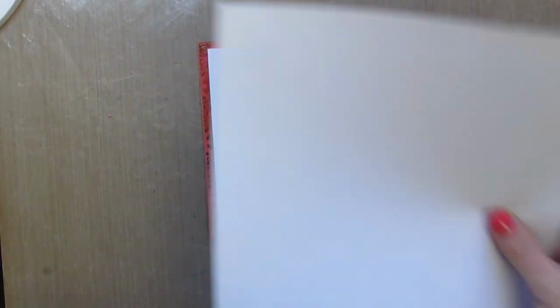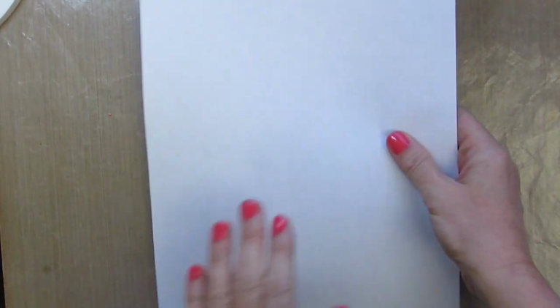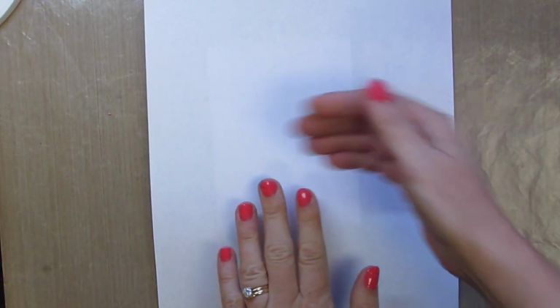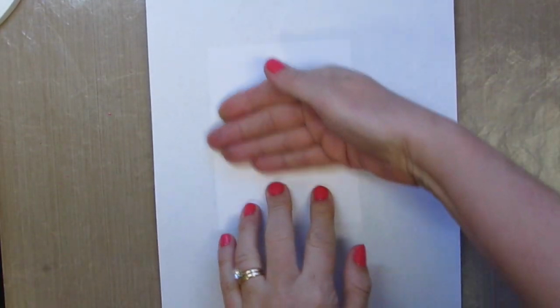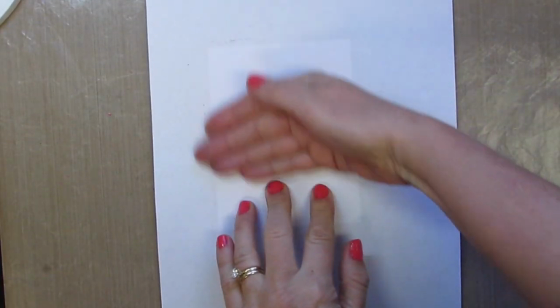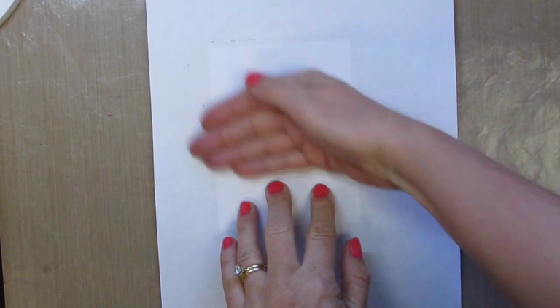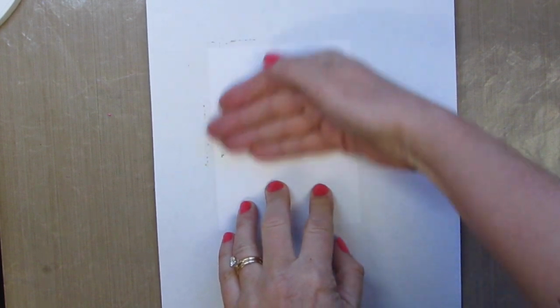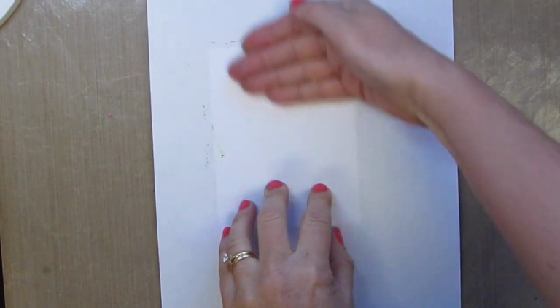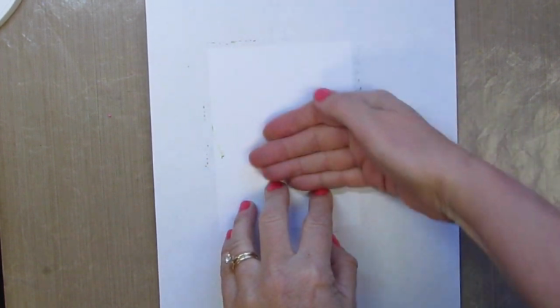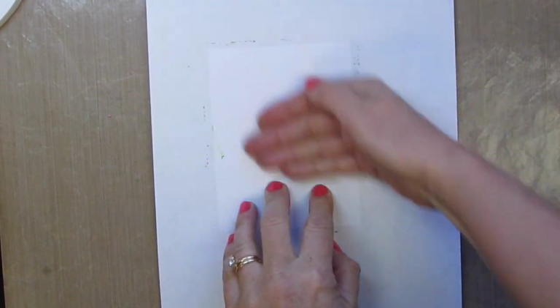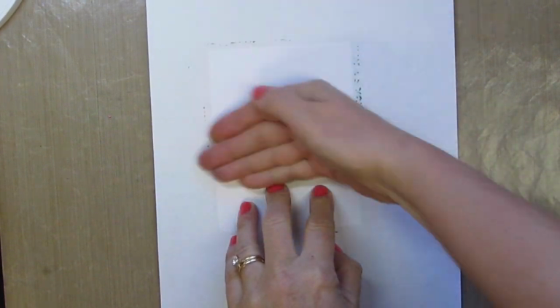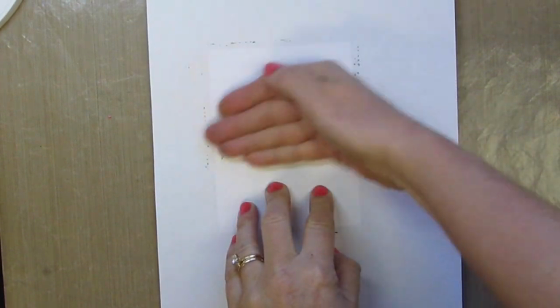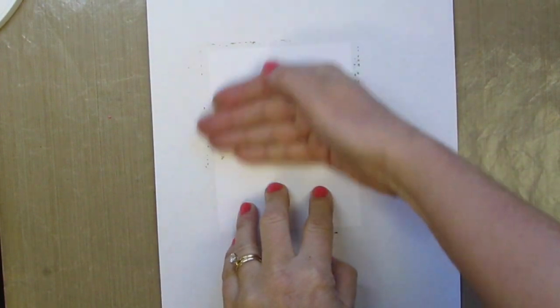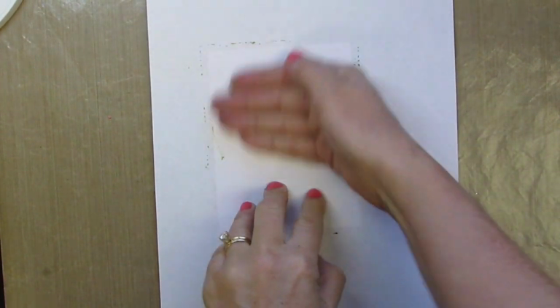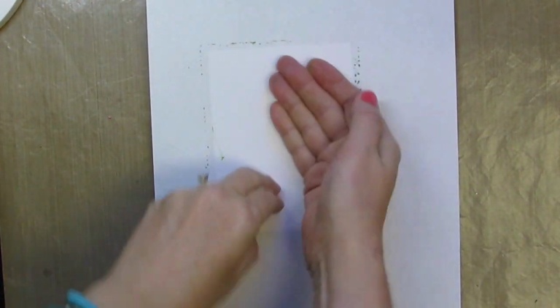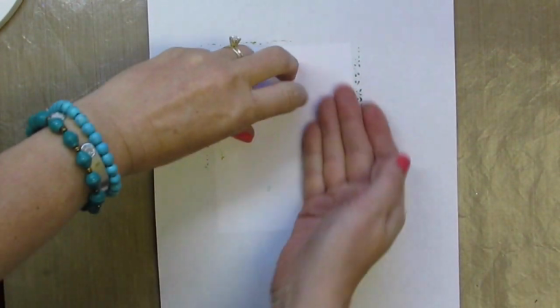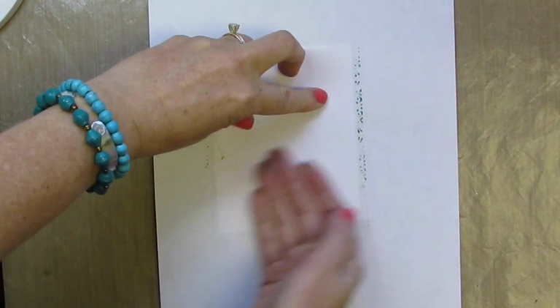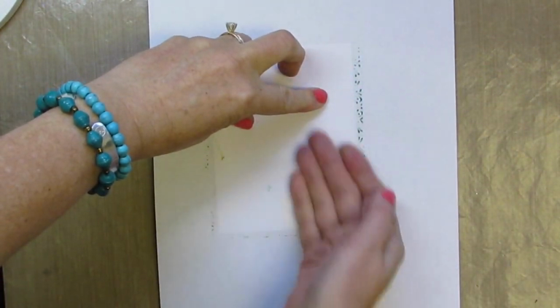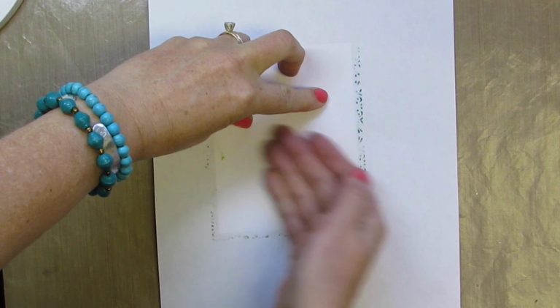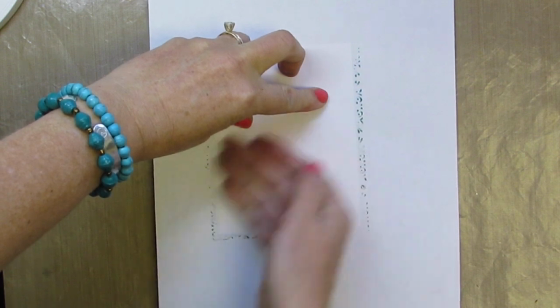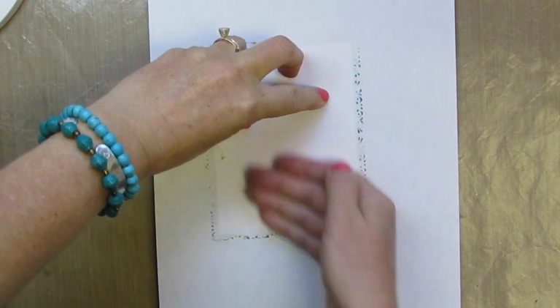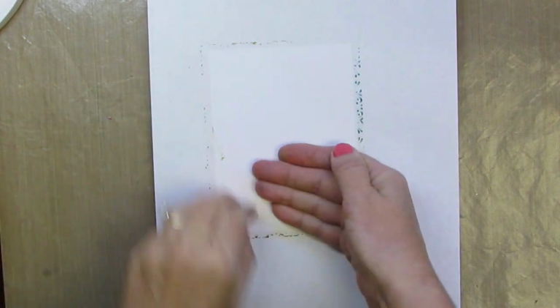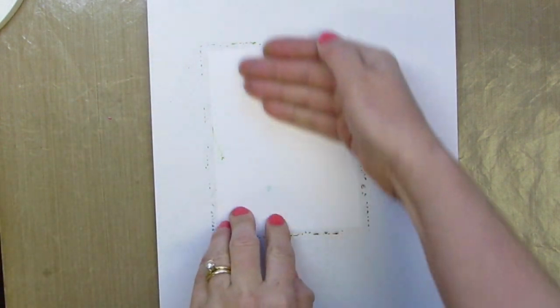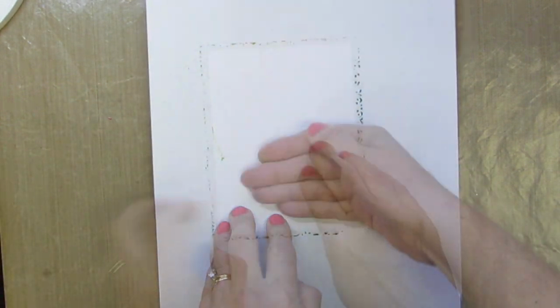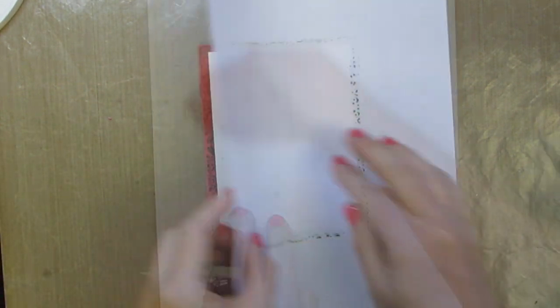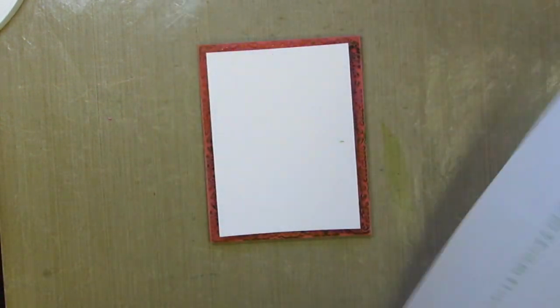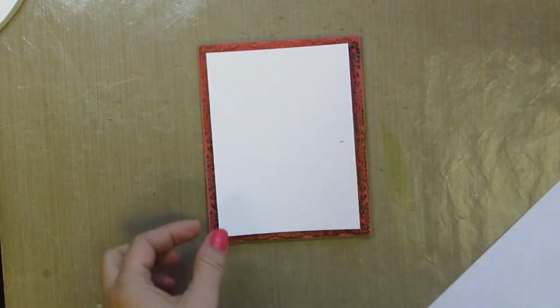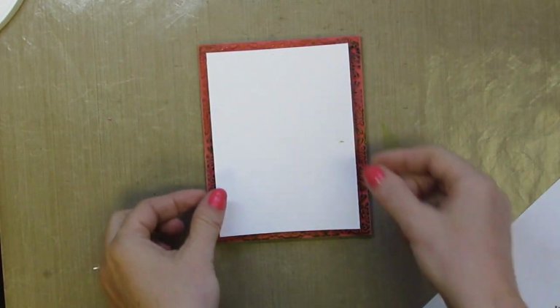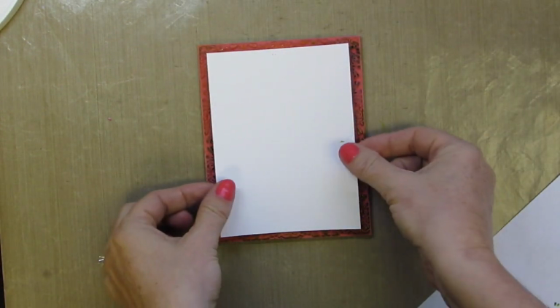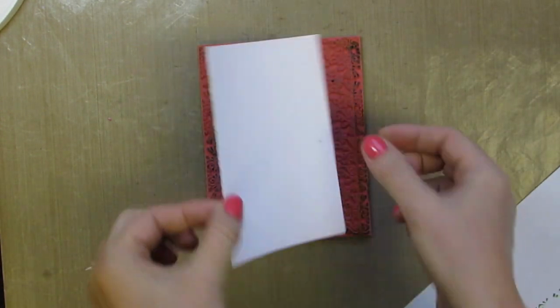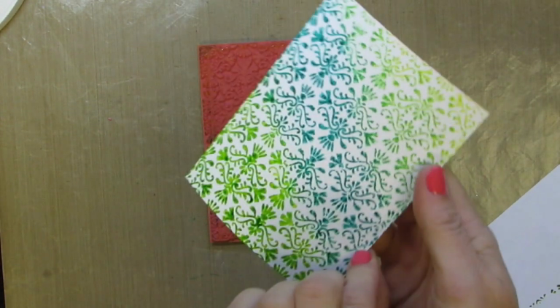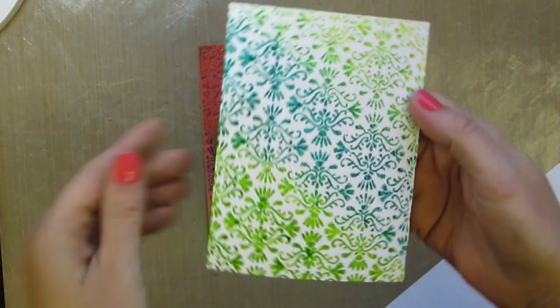We'll add it on top here. Now to save my fingers from getting all inky, I'm going to grab just a piece of computer paper, put it on top and then rub. Remove this and then we'll see what we got.